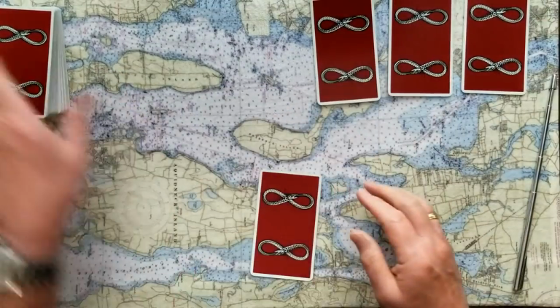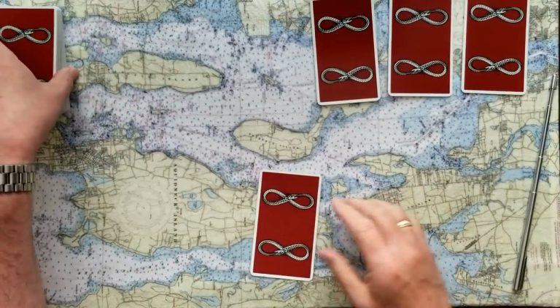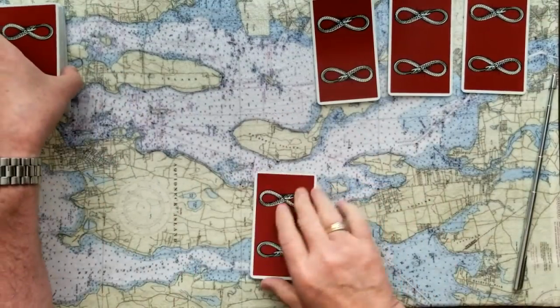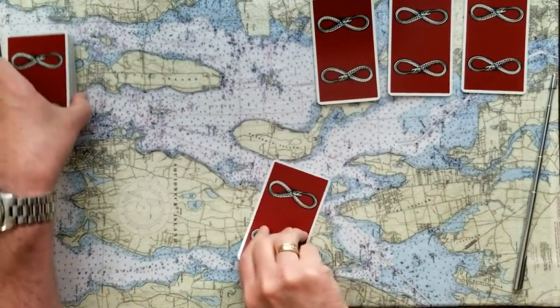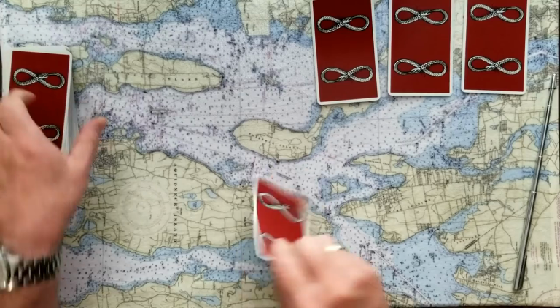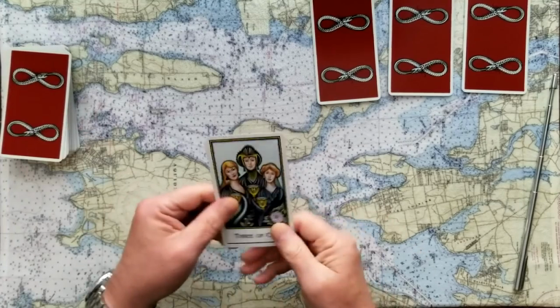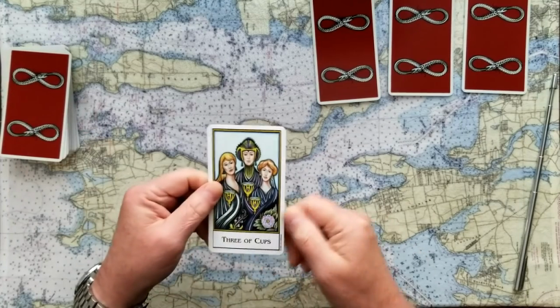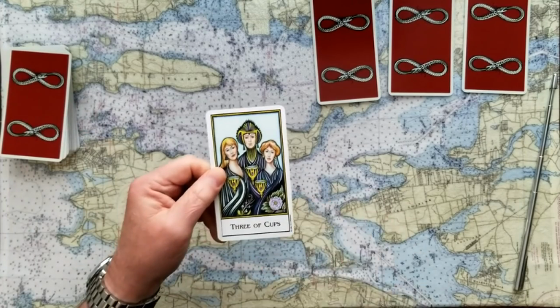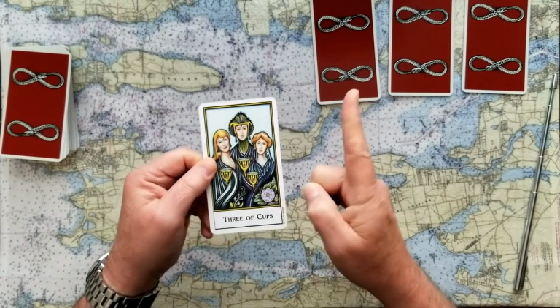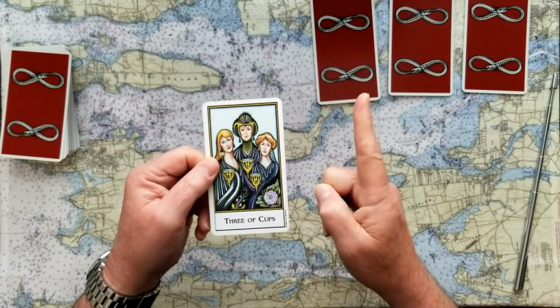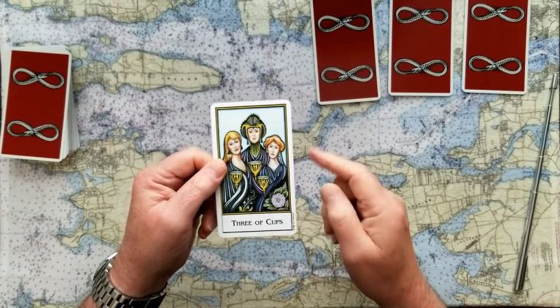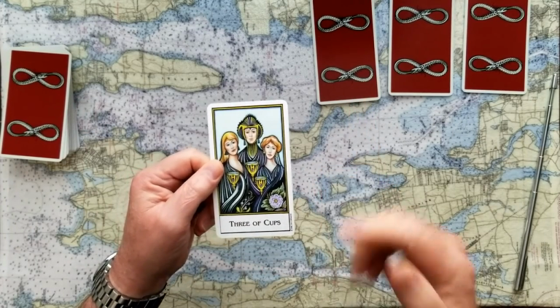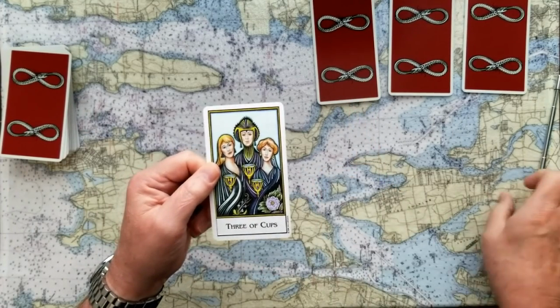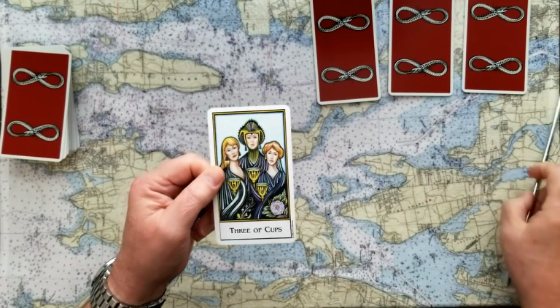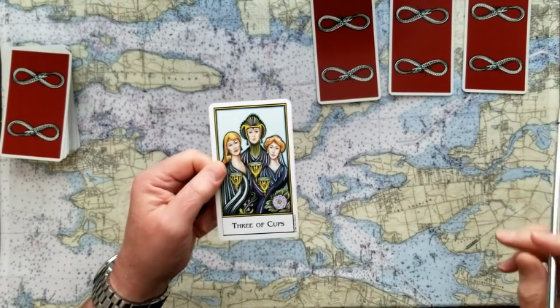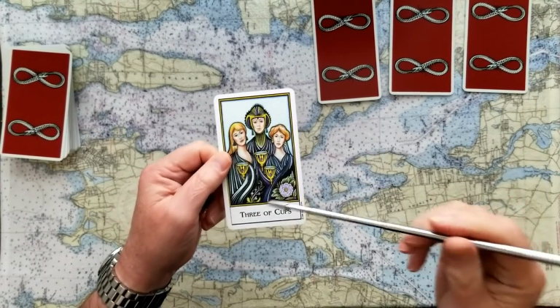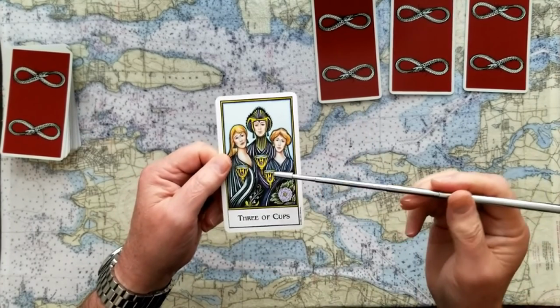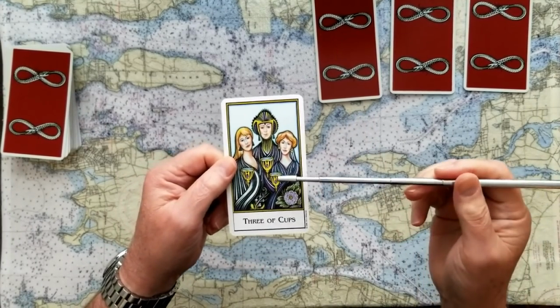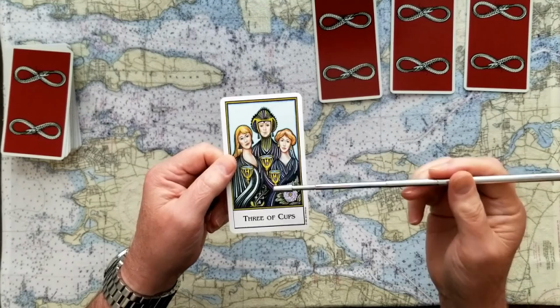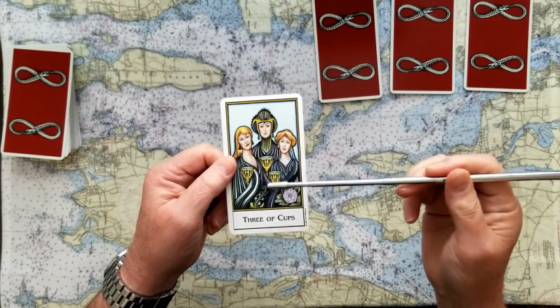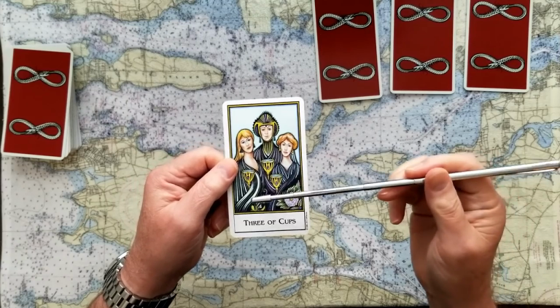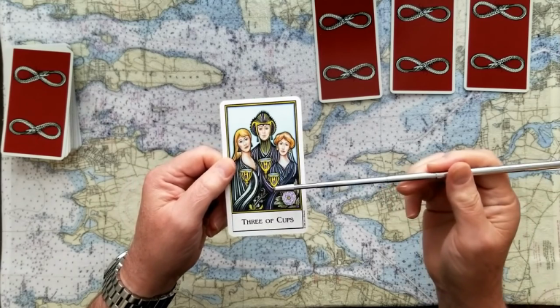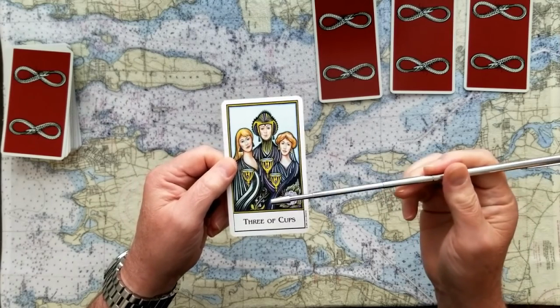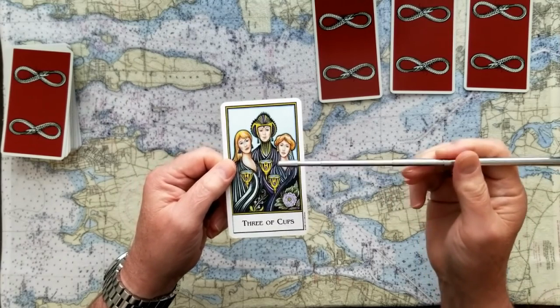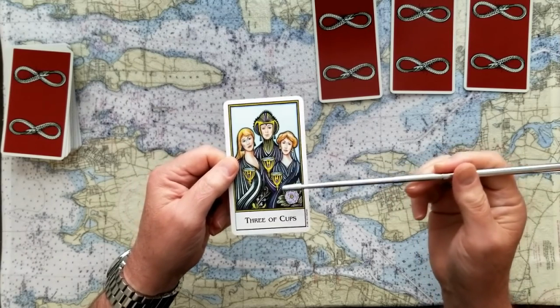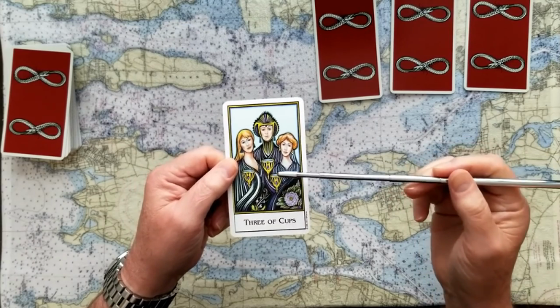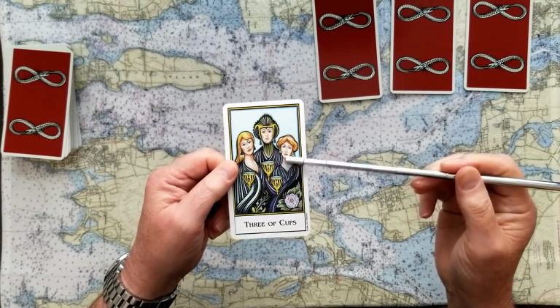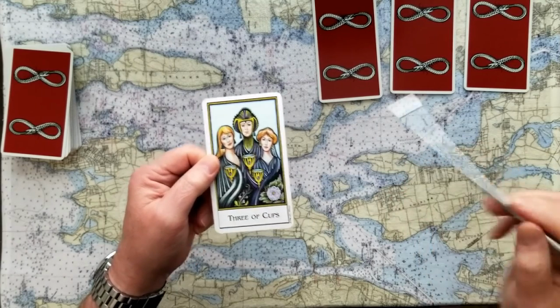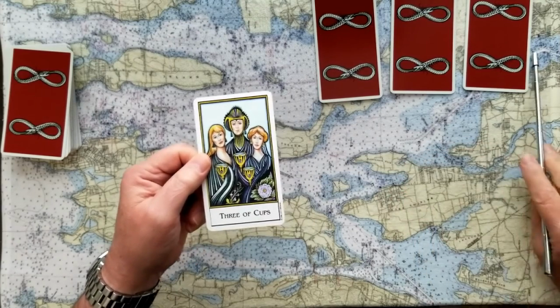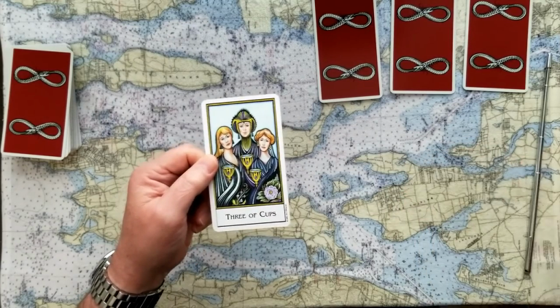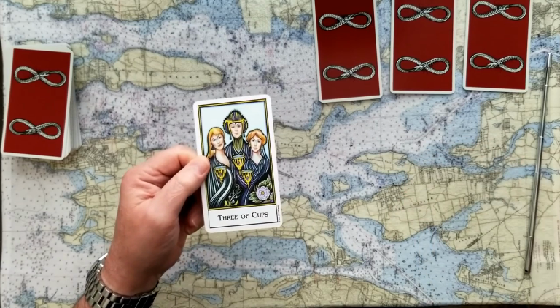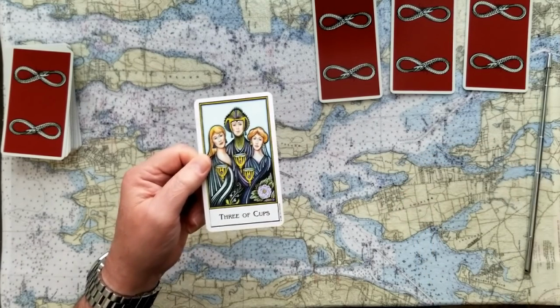Okay, we'll reveal number one, if that was your choice. This is the Three of Cups. The Three of Cups are celebrations. Cups are emotion, passion, compassion, and so this is a very good card. This is a yes card.